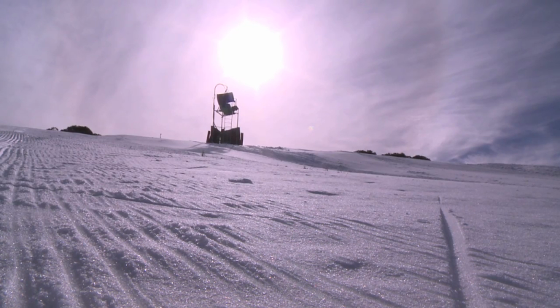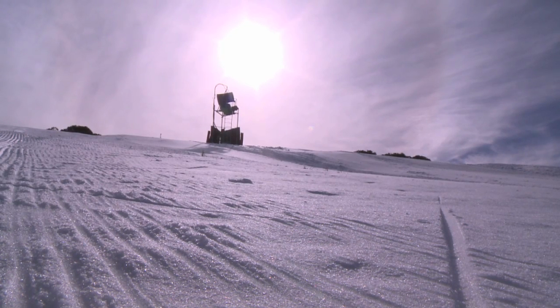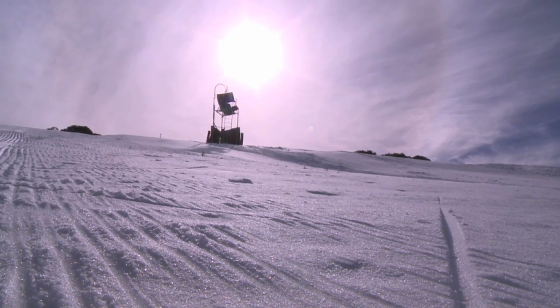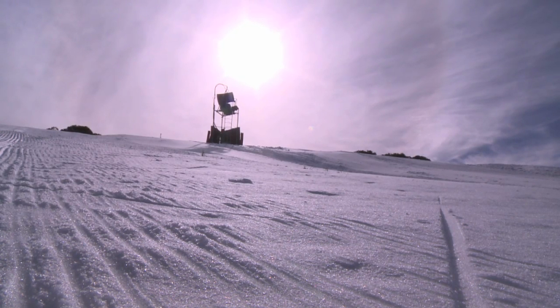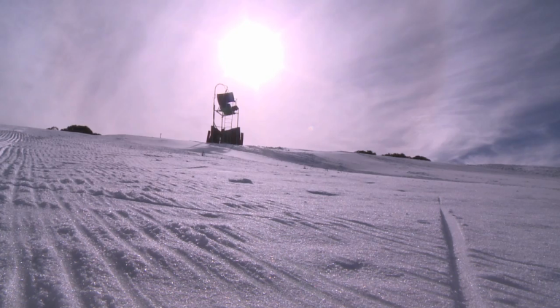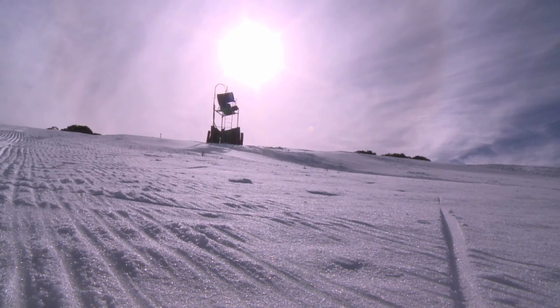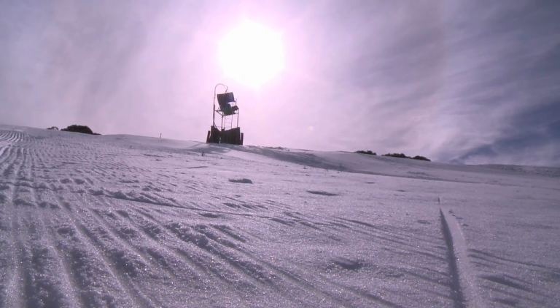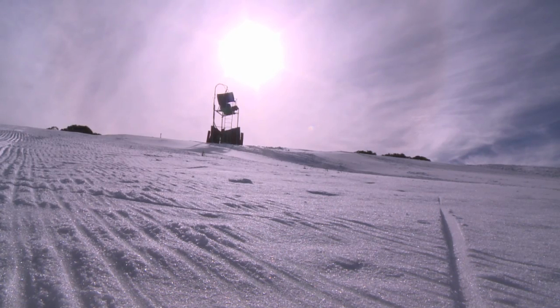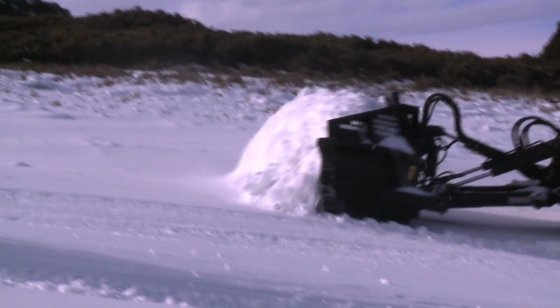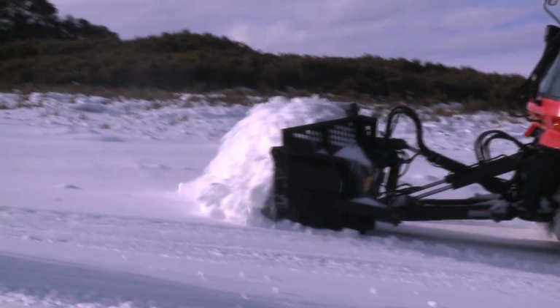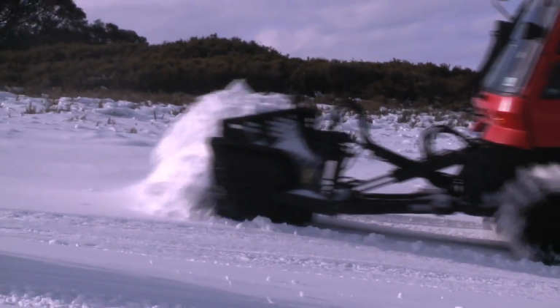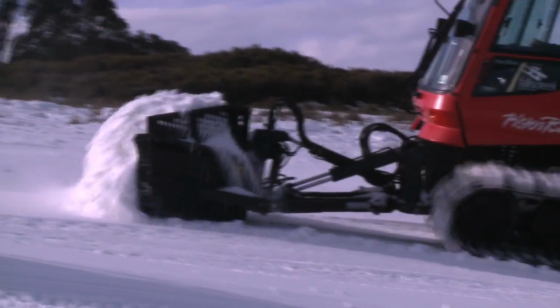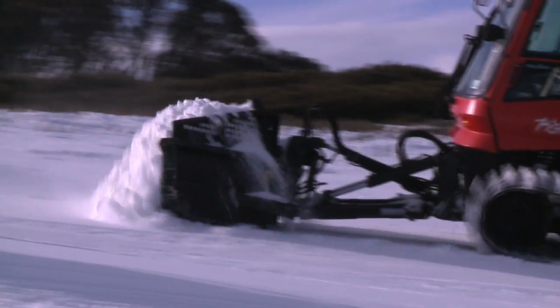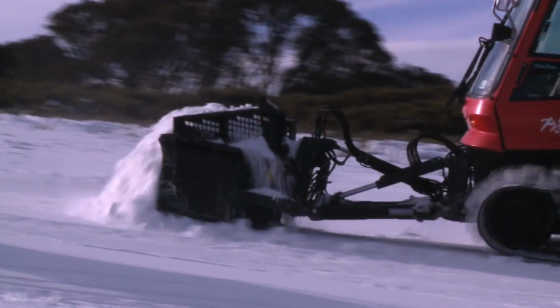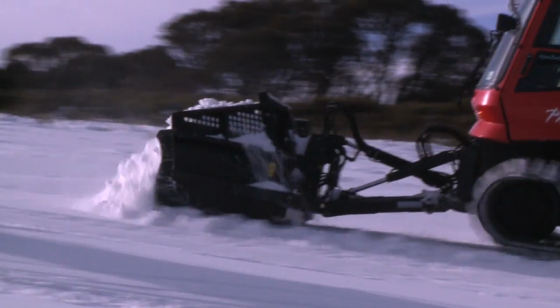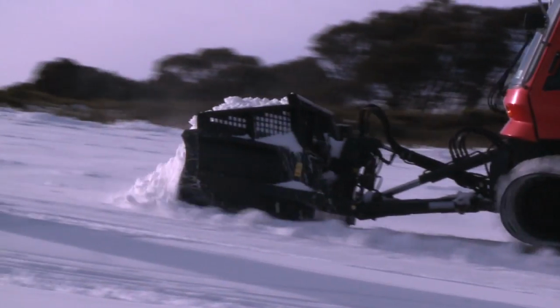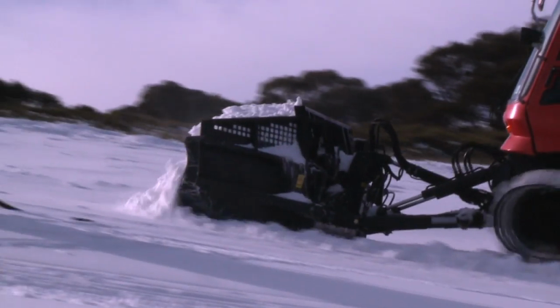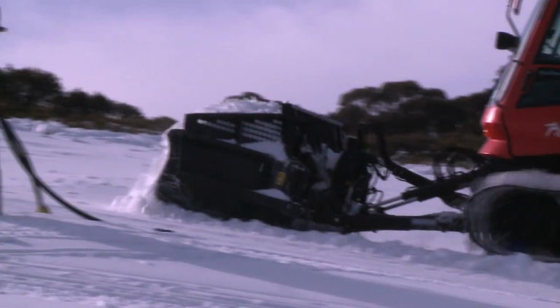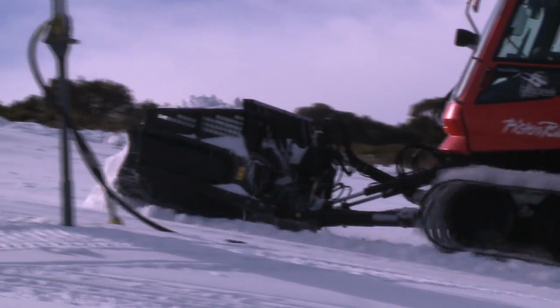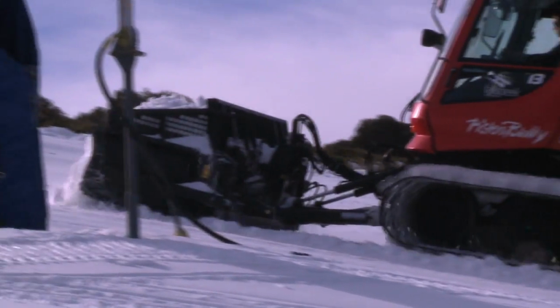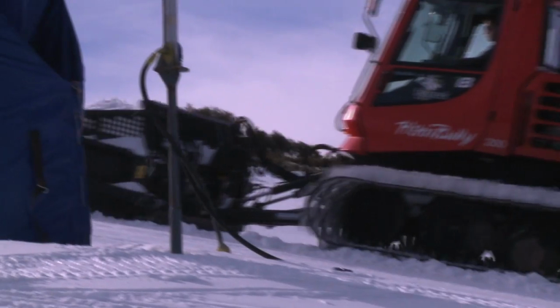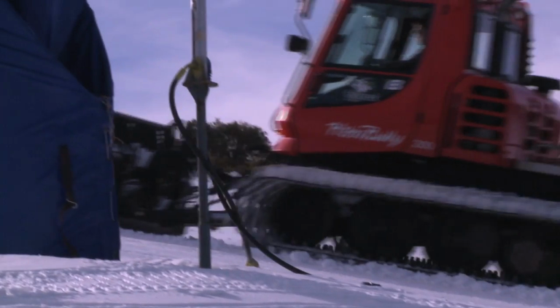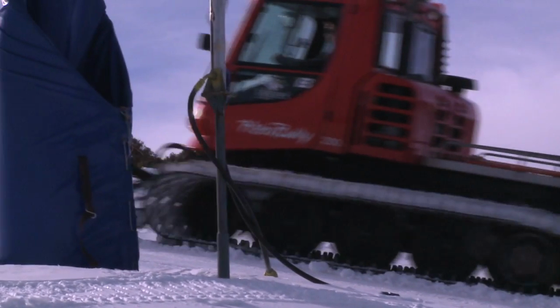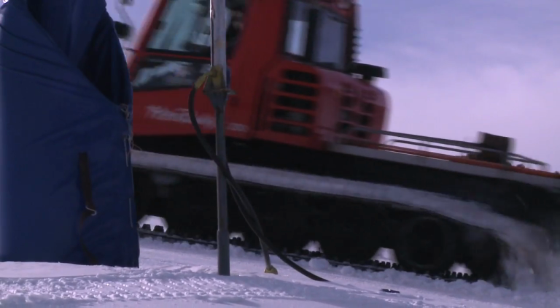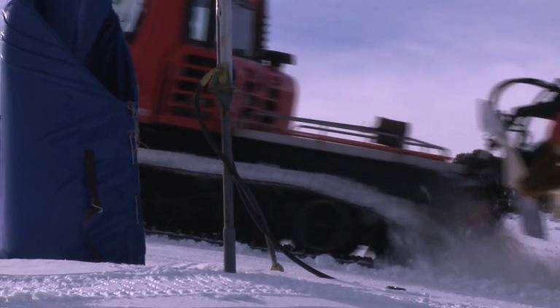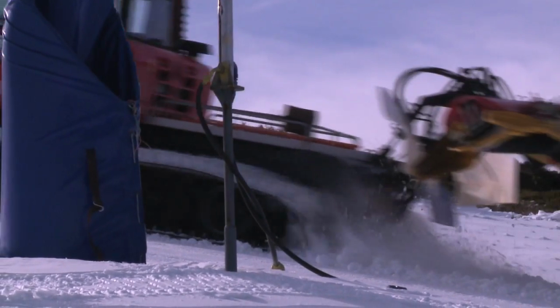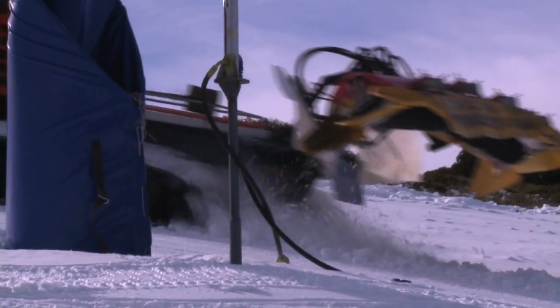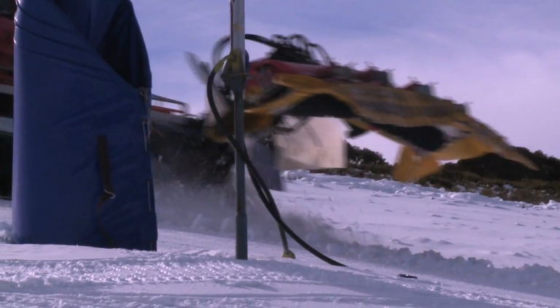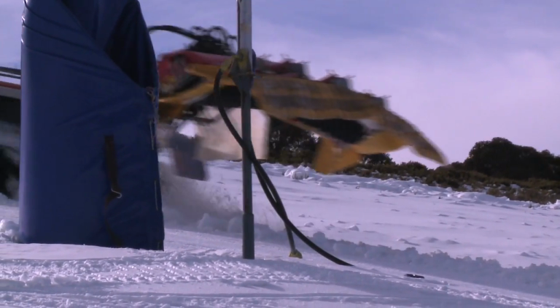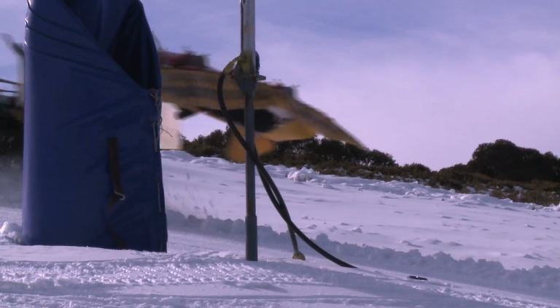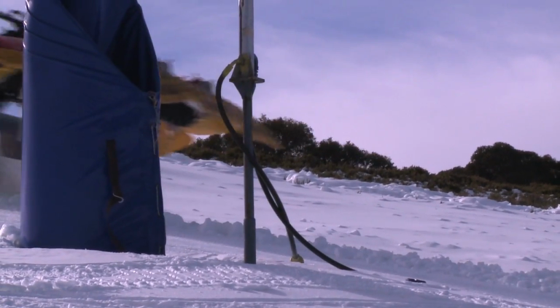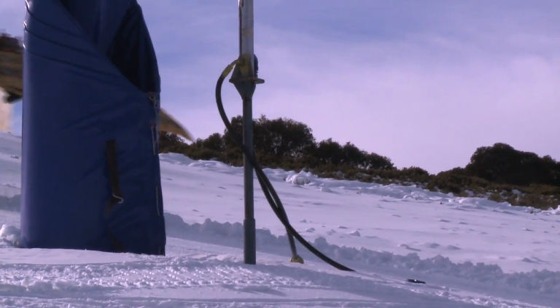The big news is four lifts today, including Towers for intermediates, and we're adding Drovers tomorrow for beginners. It's going to be great for the school holidays. Plenty of fun in the sun today.